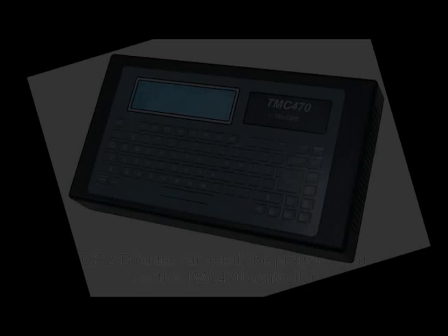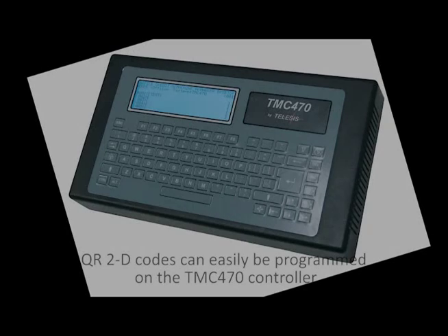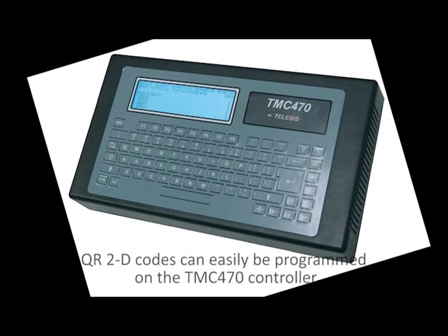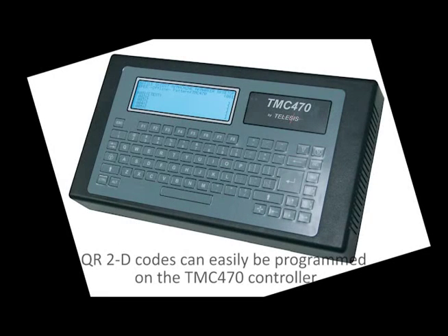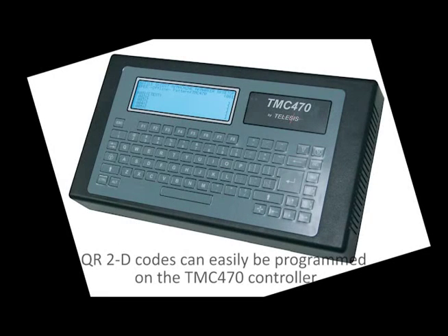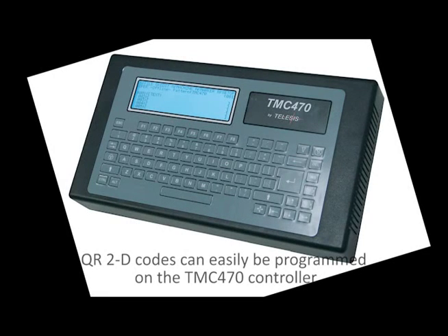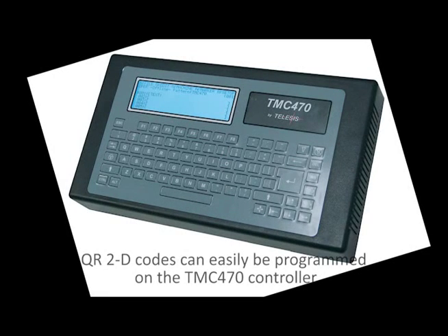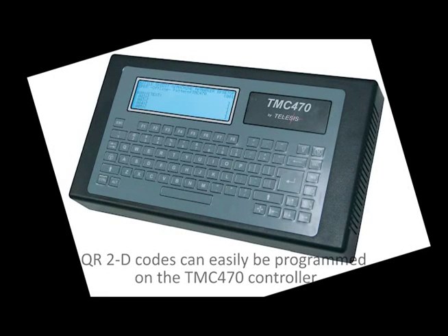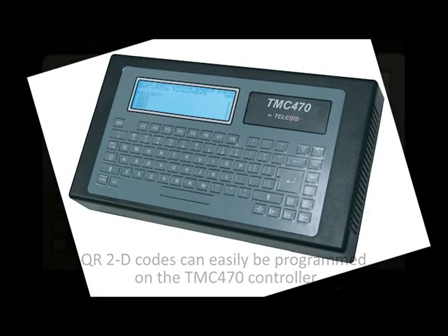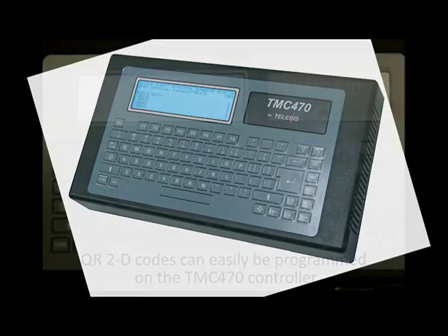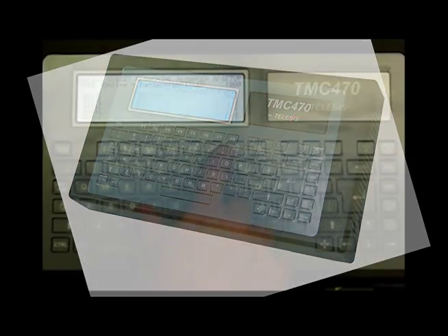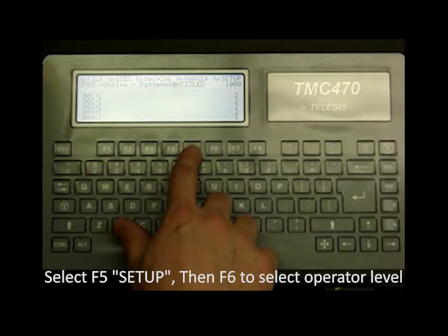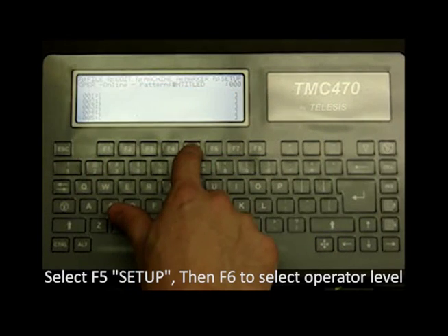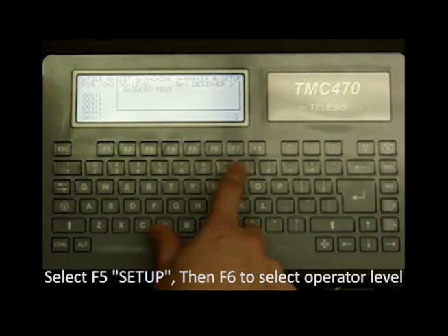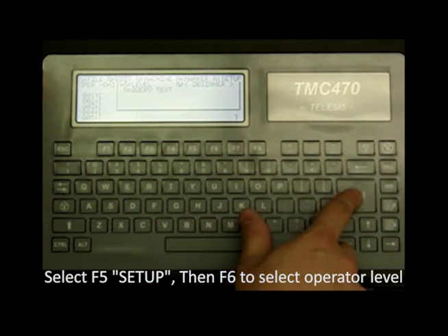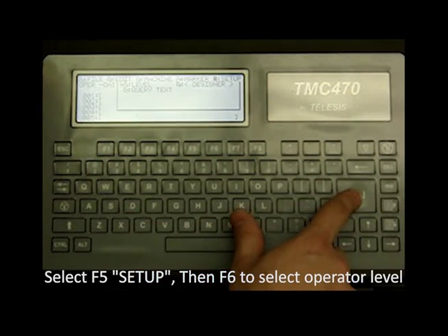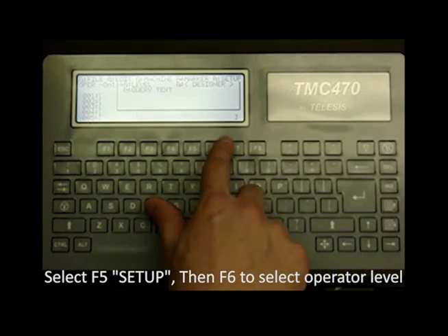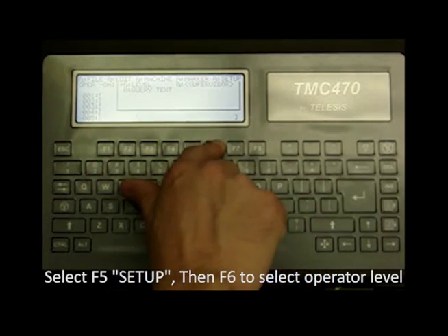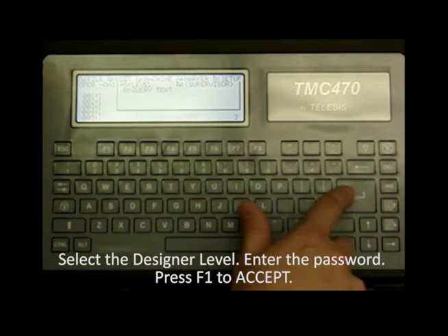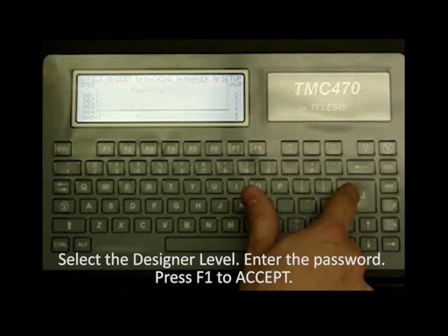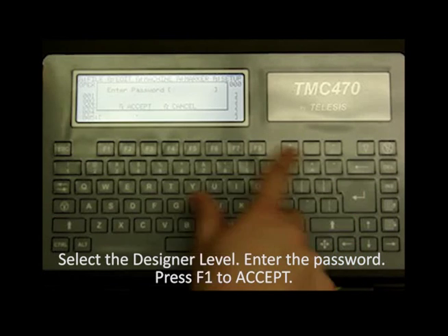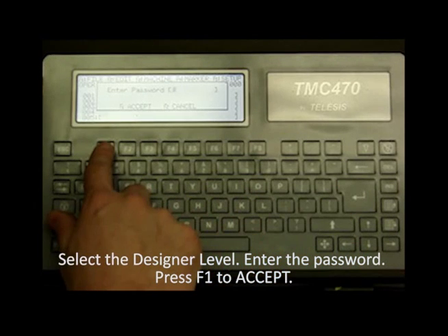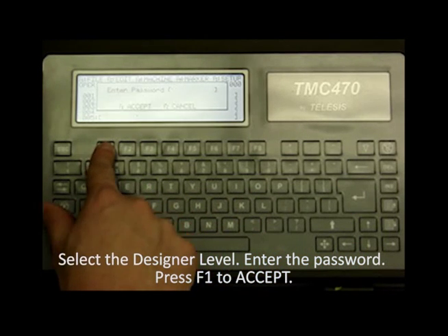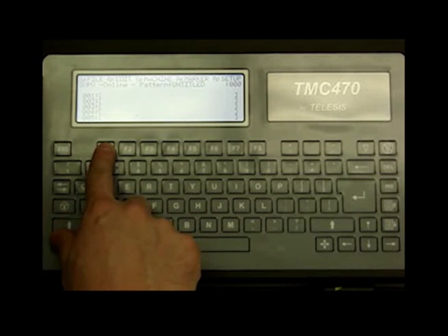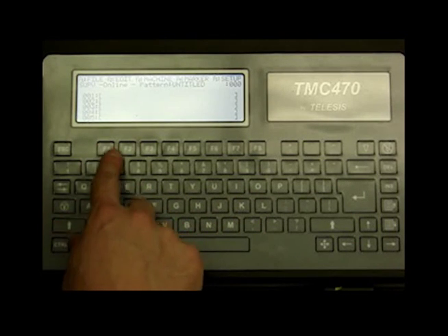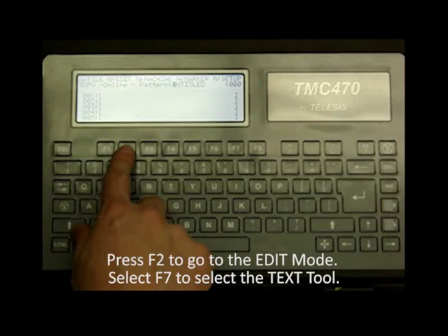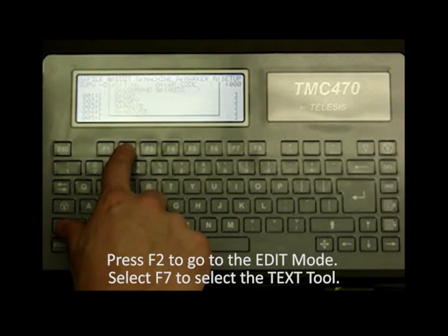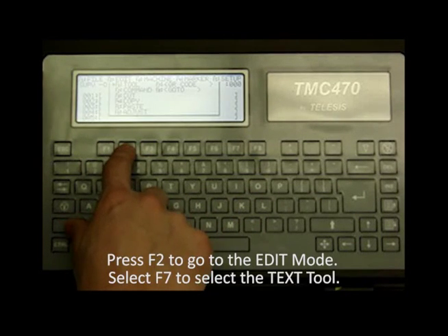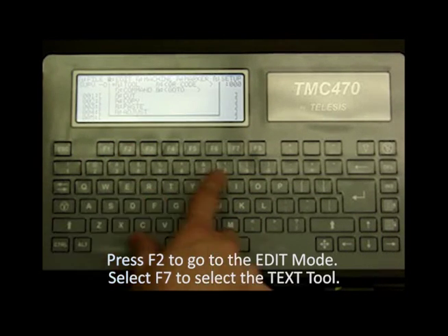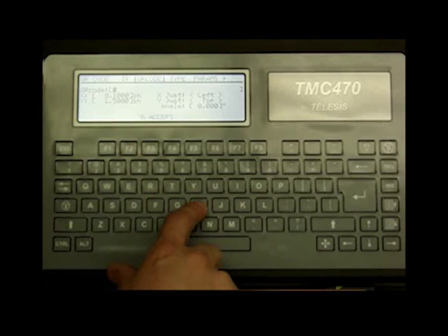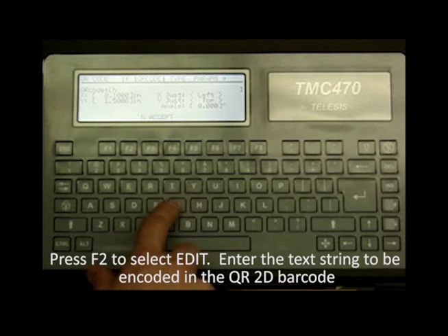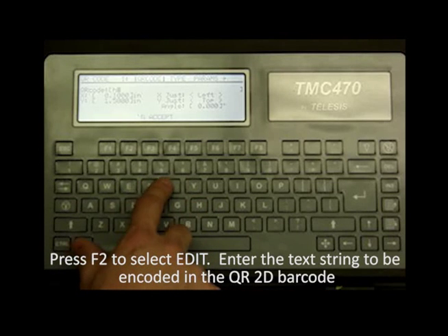Pin-stamped QR codes can be quickly generated using the TMC 470 controller. The 470 controller can be quickly programmed via its menu-driven interface to generate QR codes with alphanumeric and even variable text data.